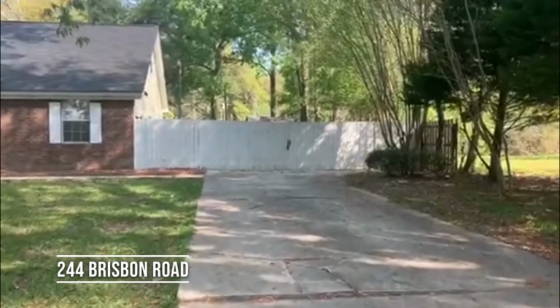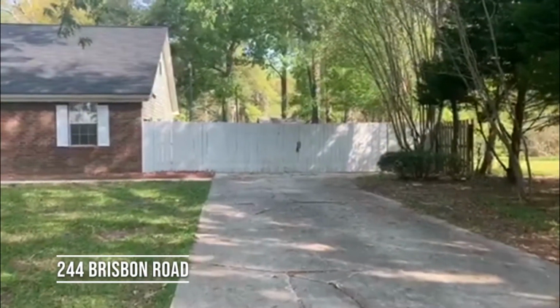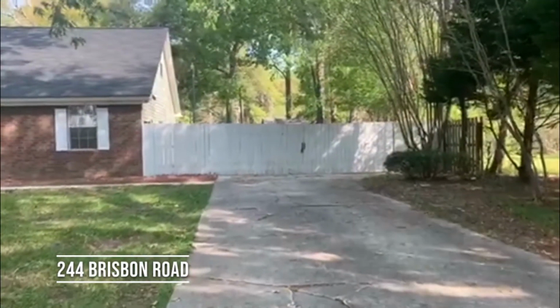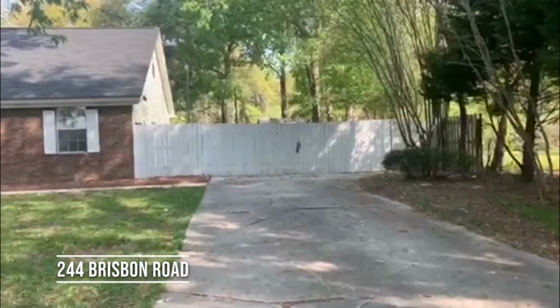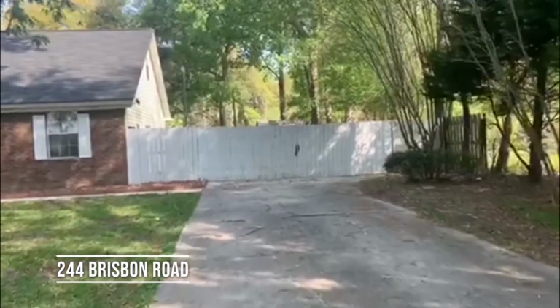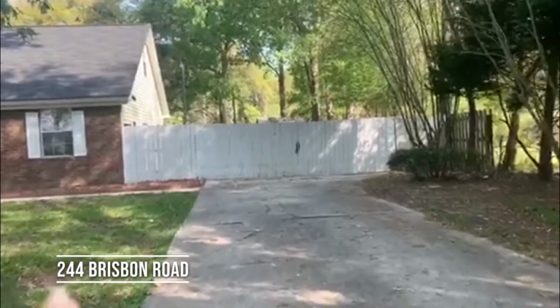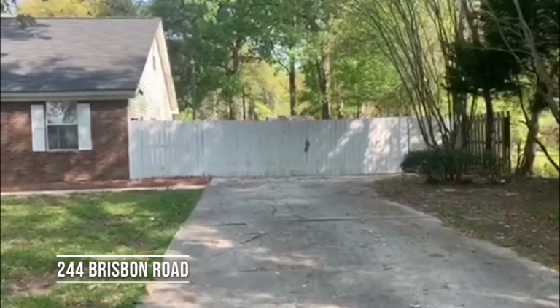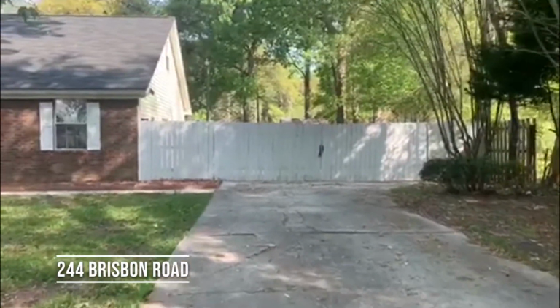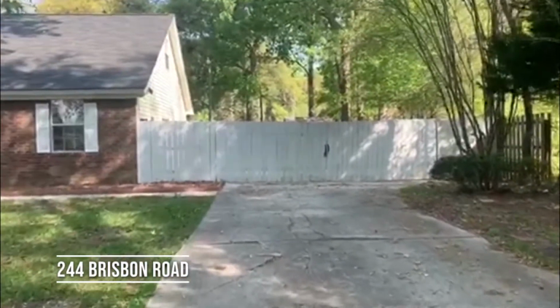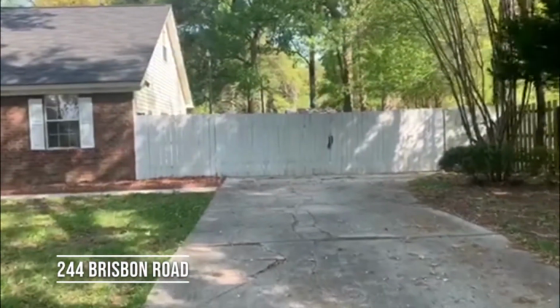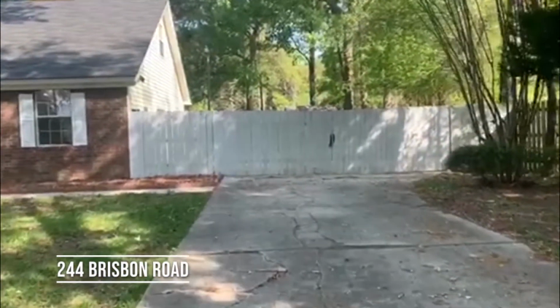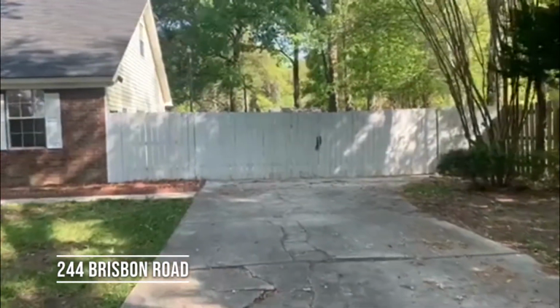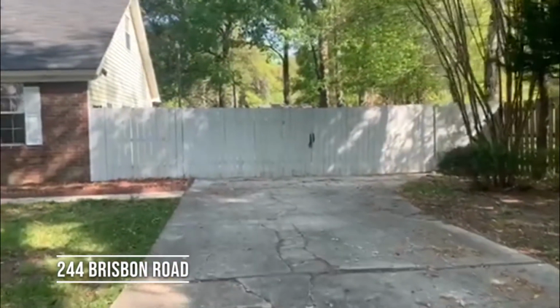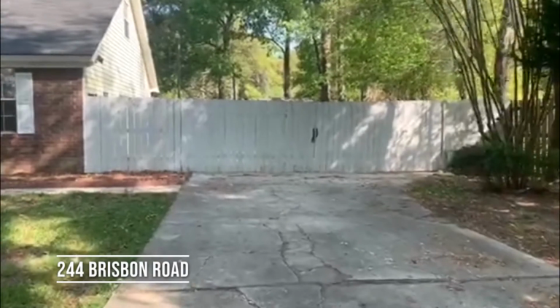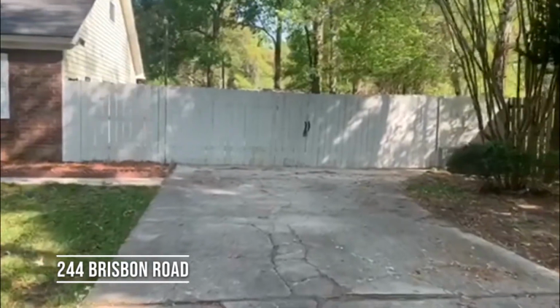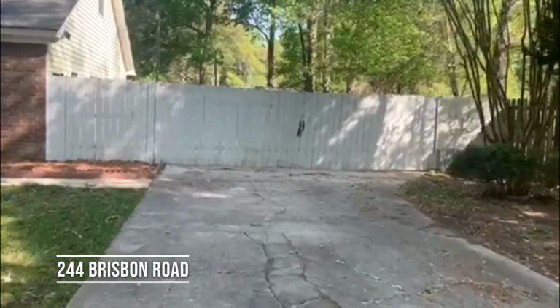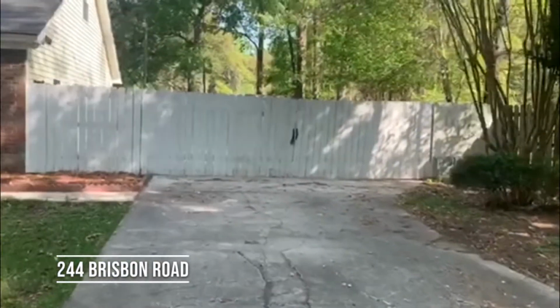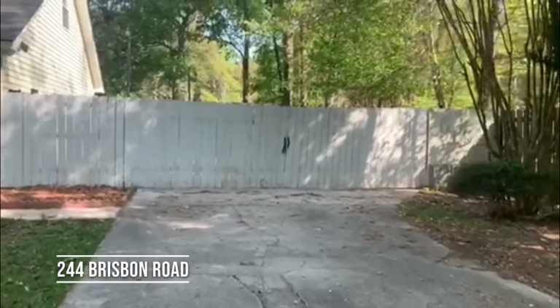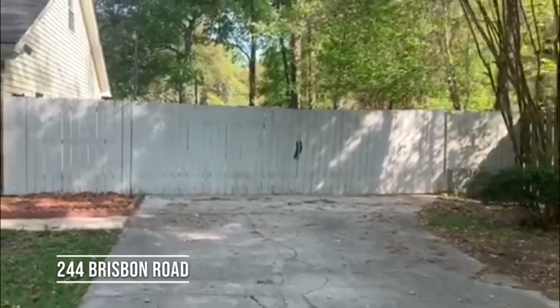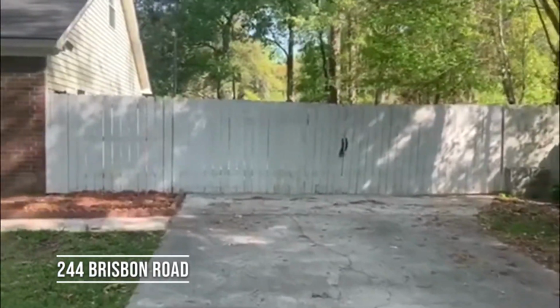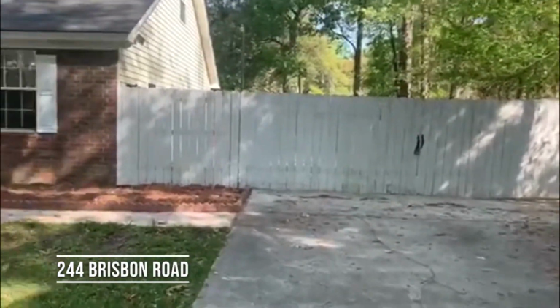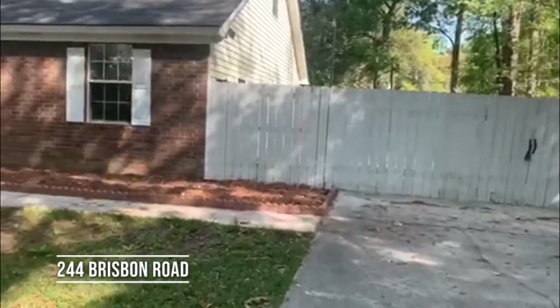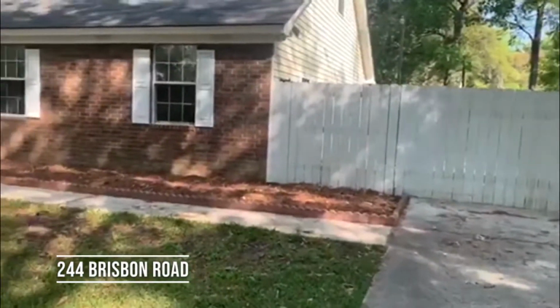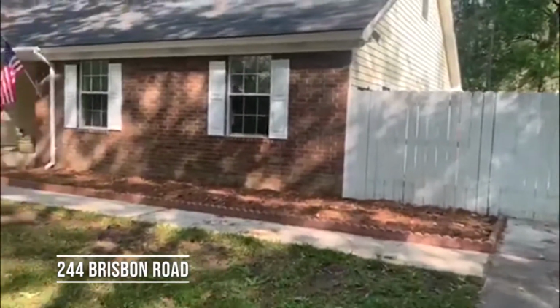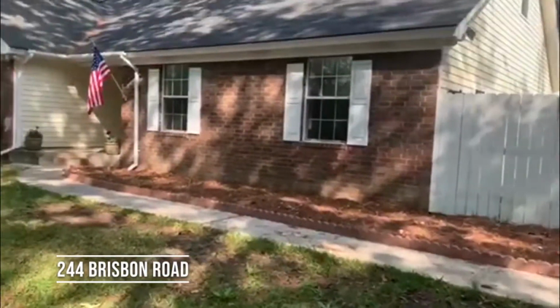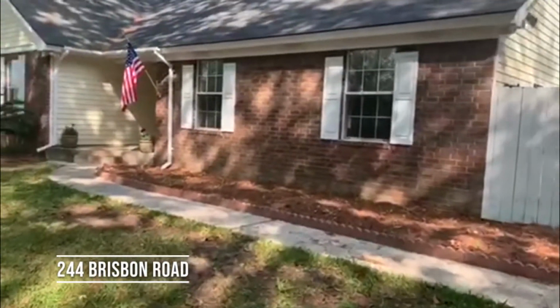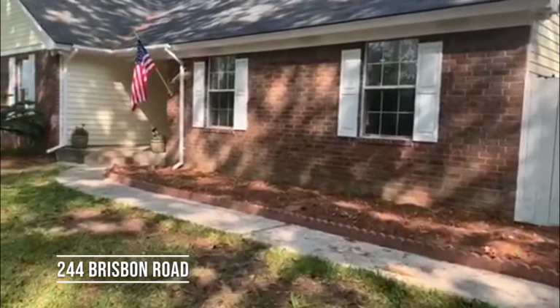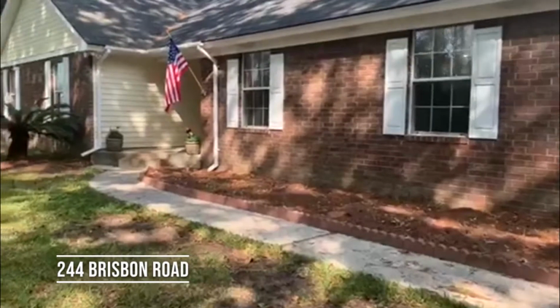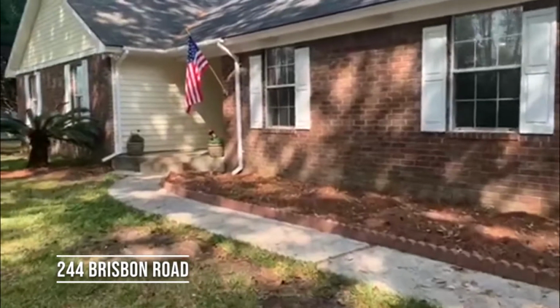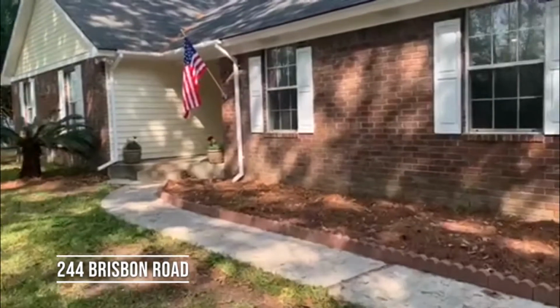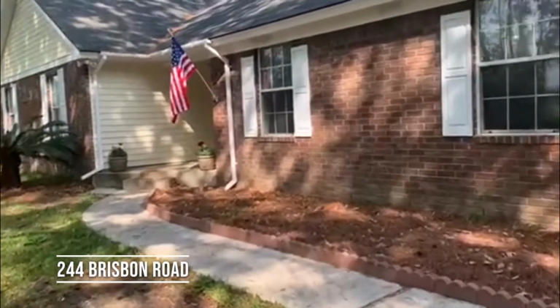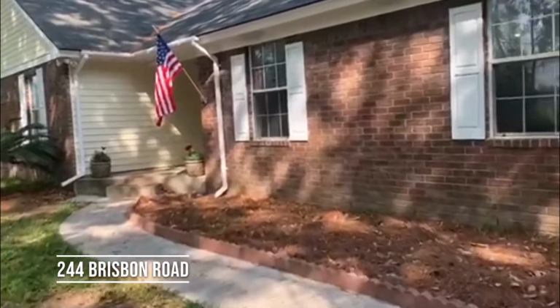There's a huge double wooden gate that opens where you could easily park an RV and a boat back there. This is a brick ranch, so only one story.